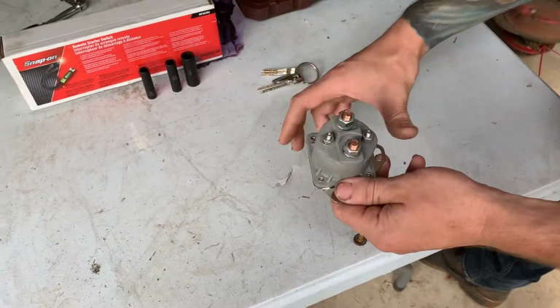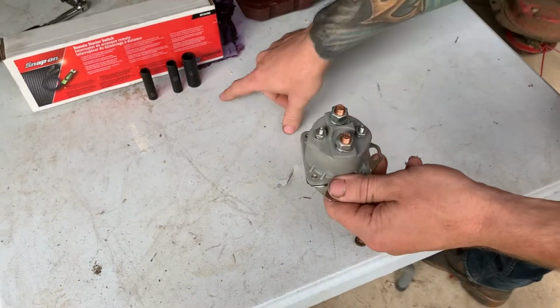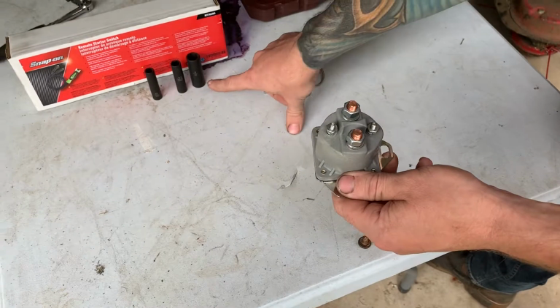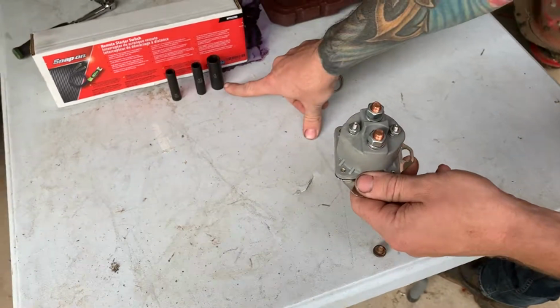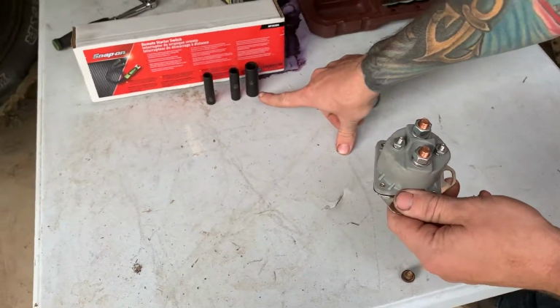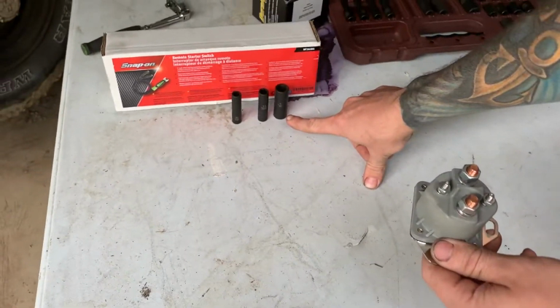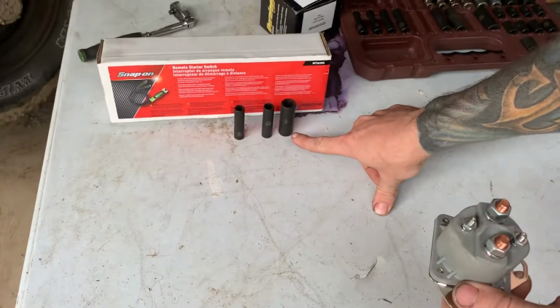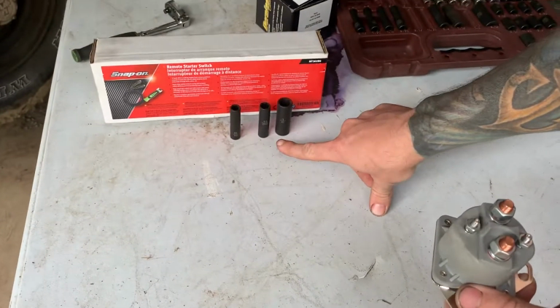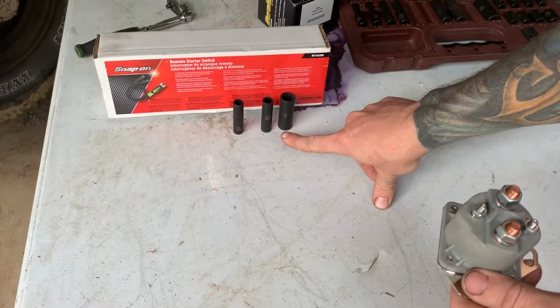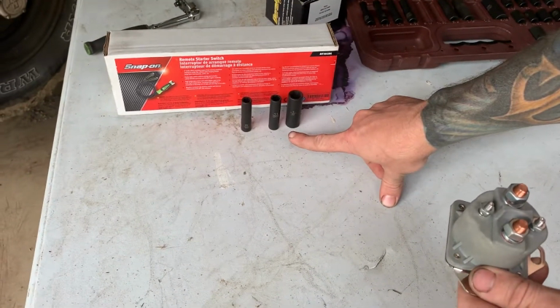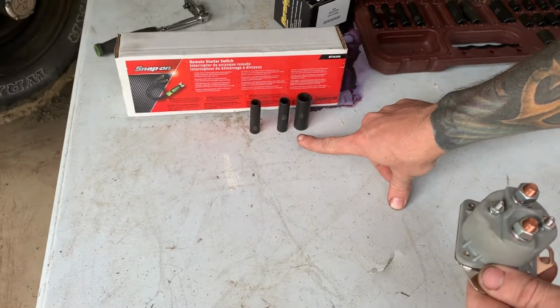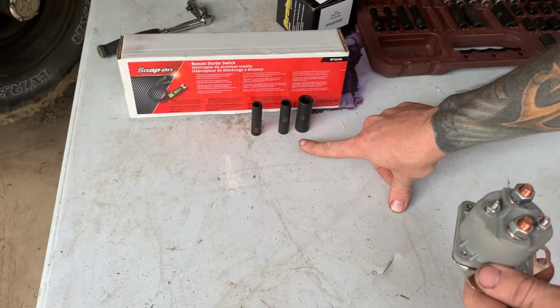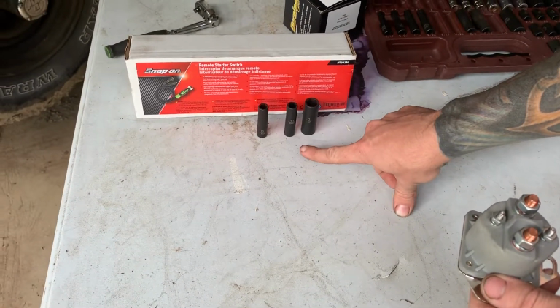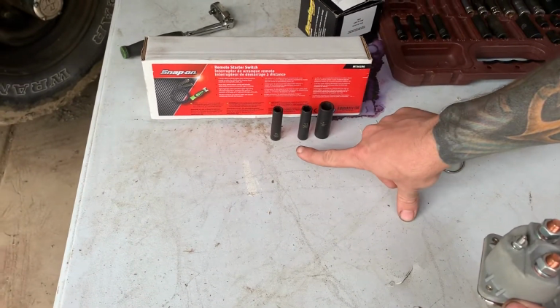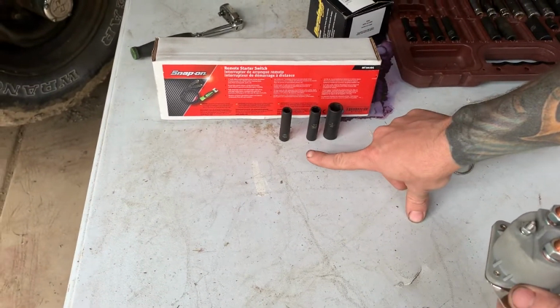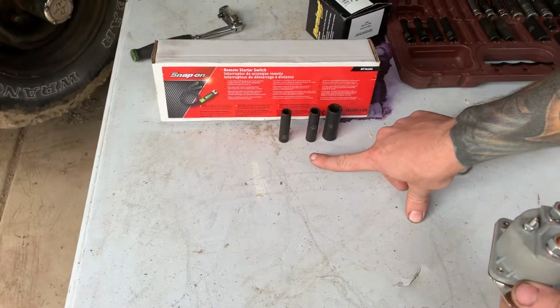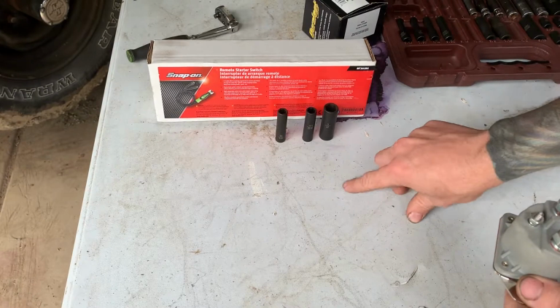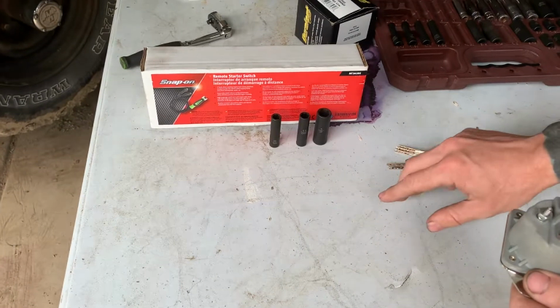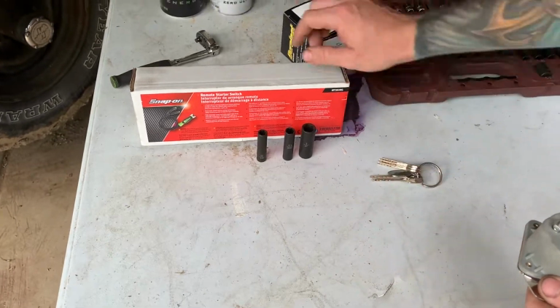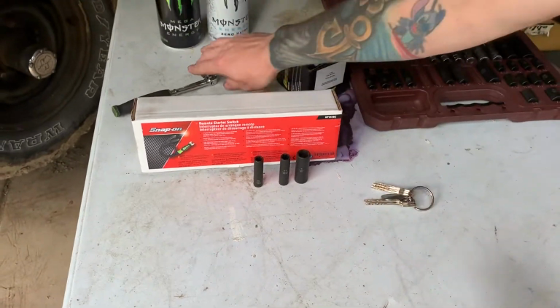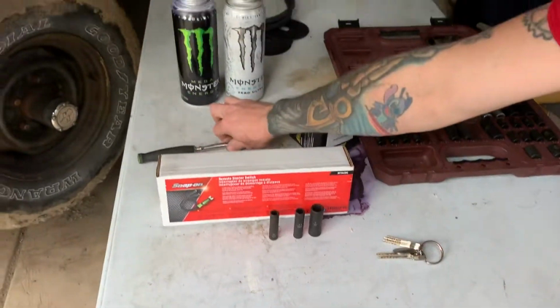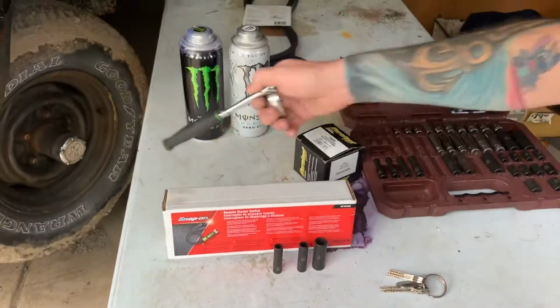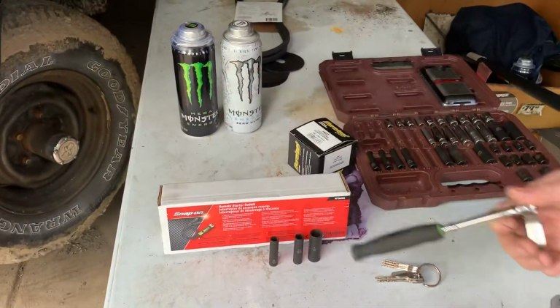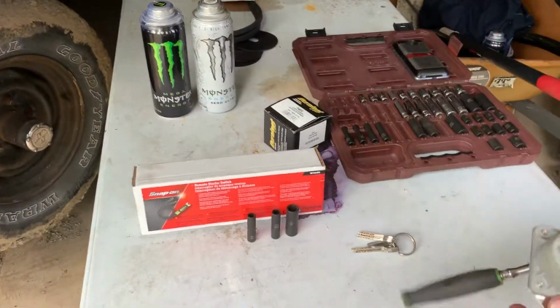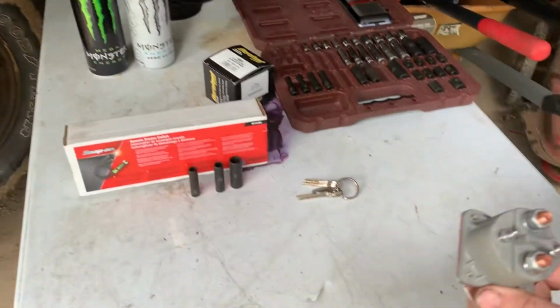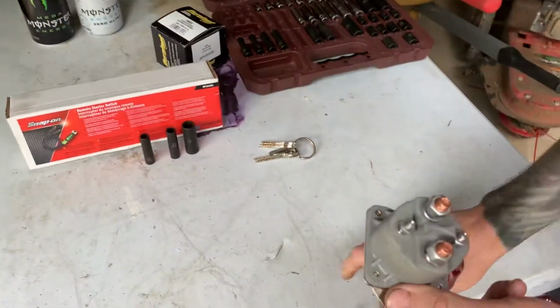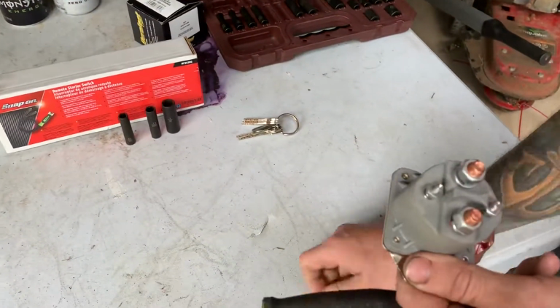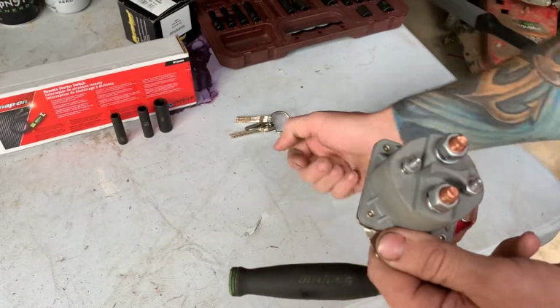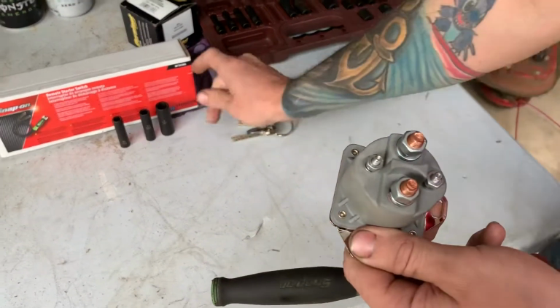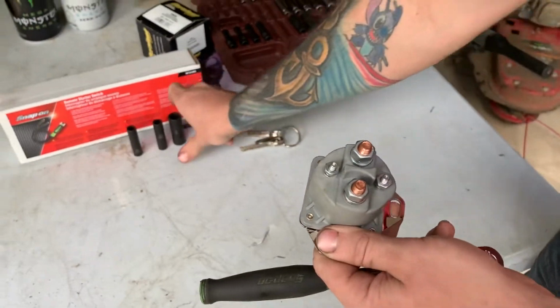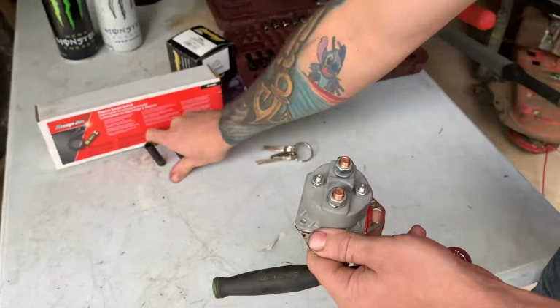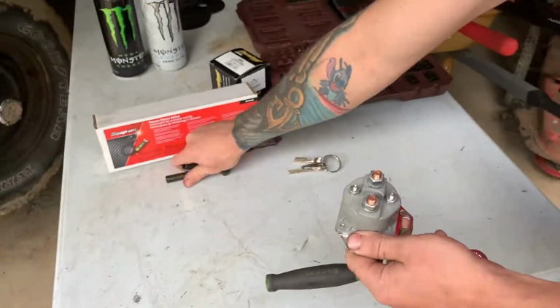We need a half-inch quarter-inch socket, an 11/32nds quarter-inch socket, a 5/16ths quarter-inch socket, and then obviously a ratchet. So we're going to hook this up and hopefully the truck doesn't try to kill us again.